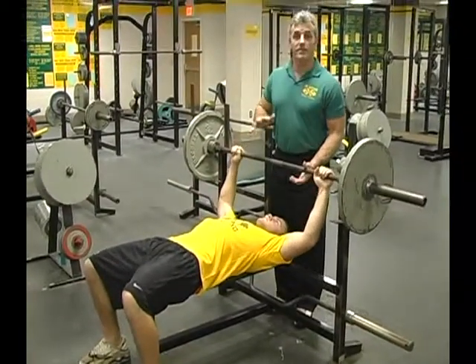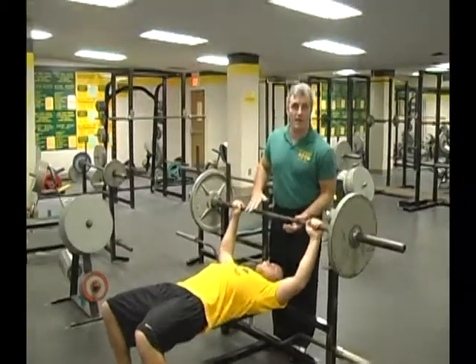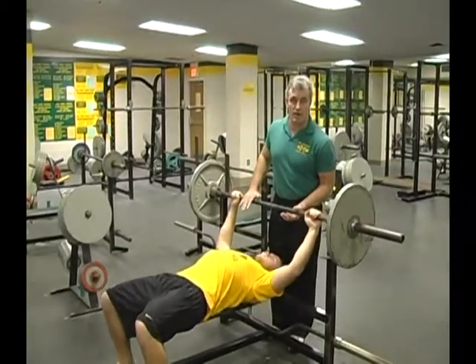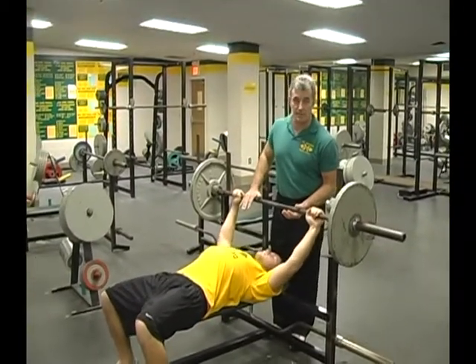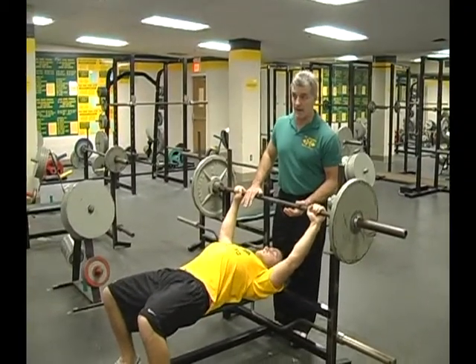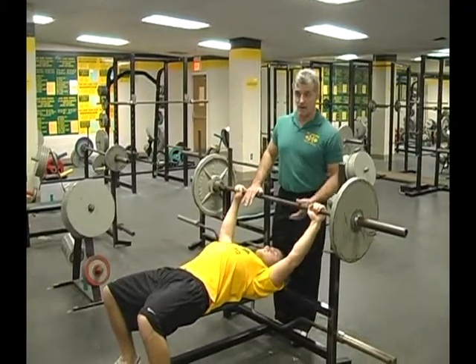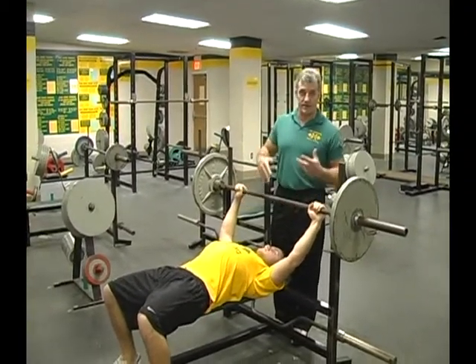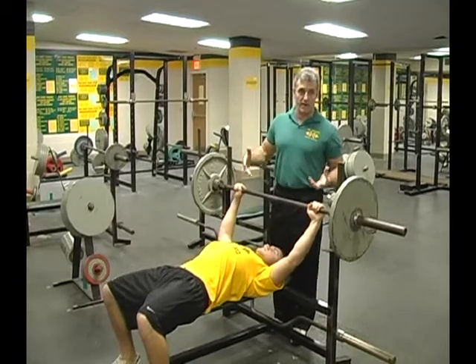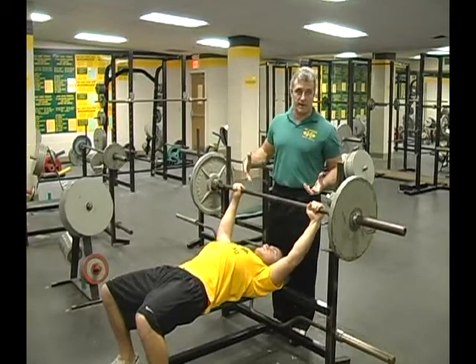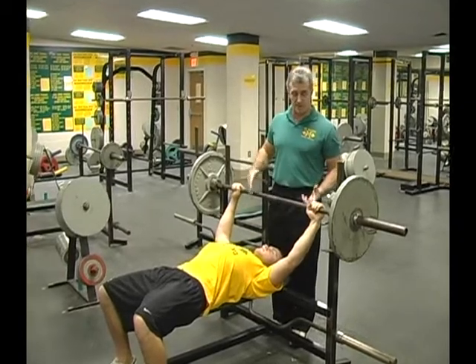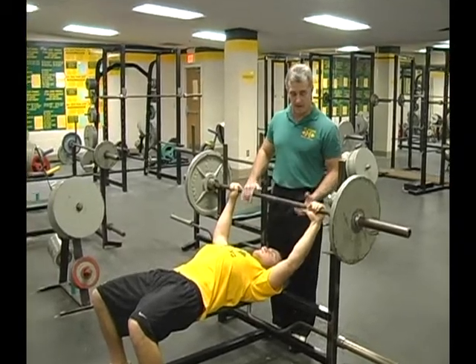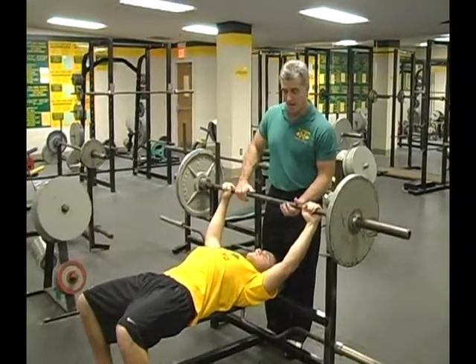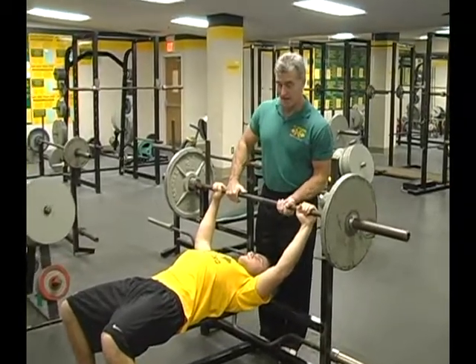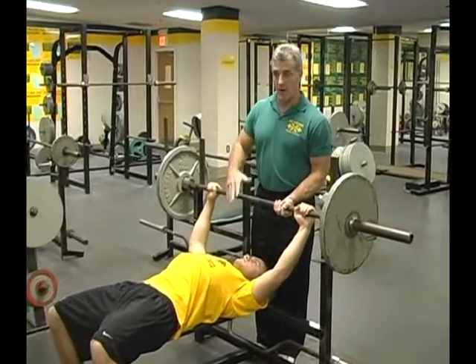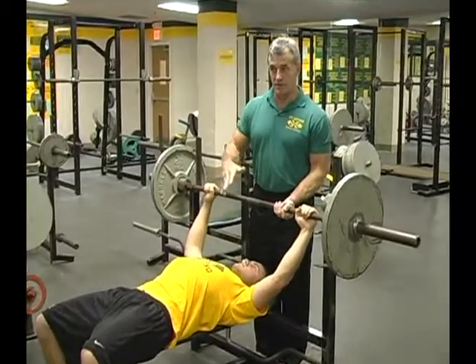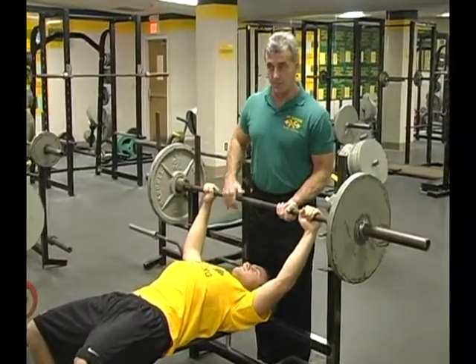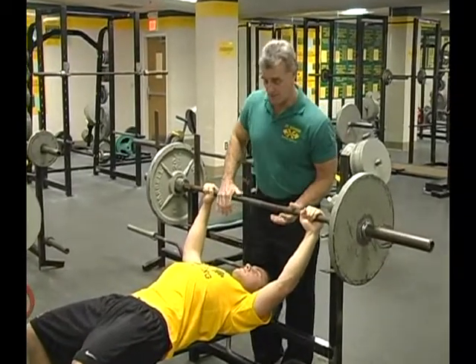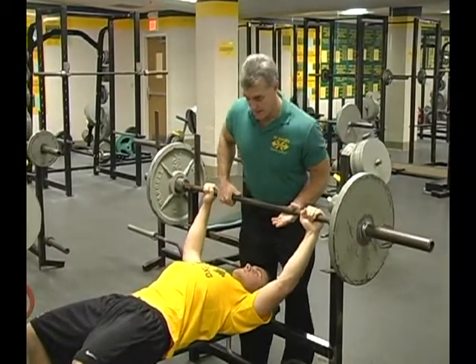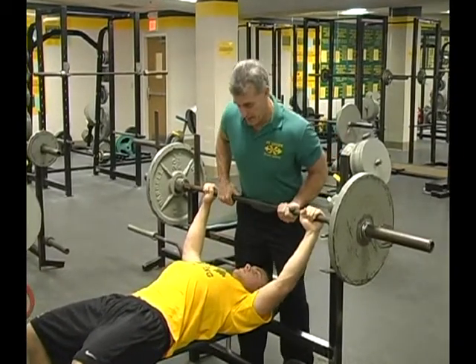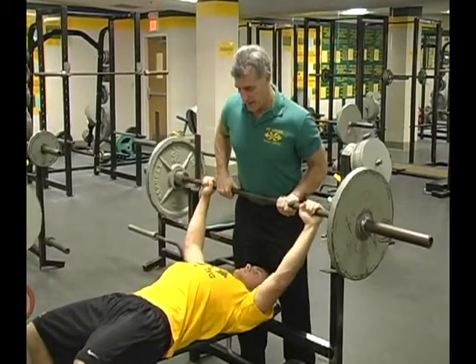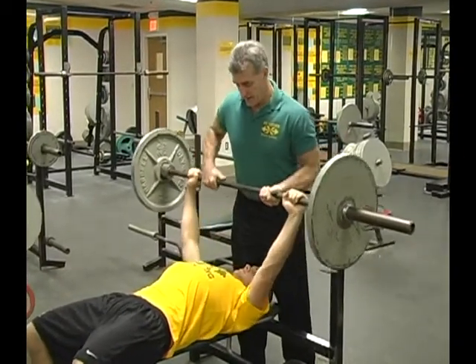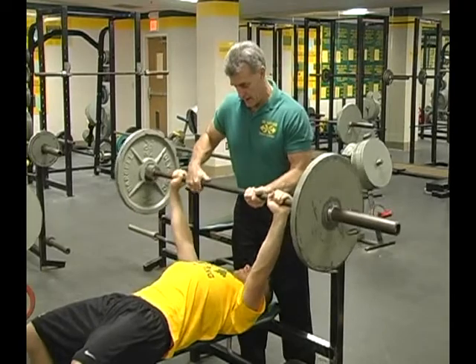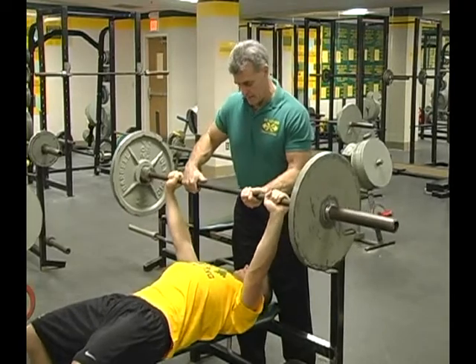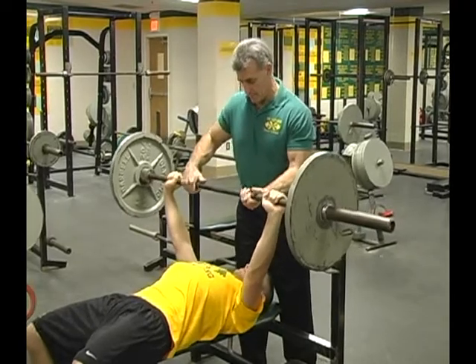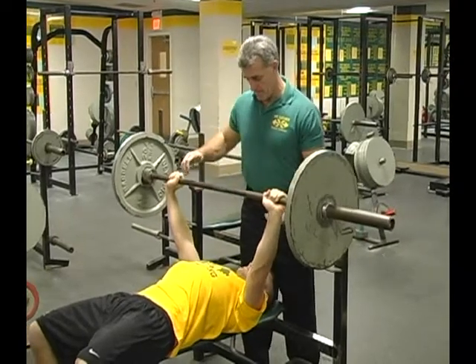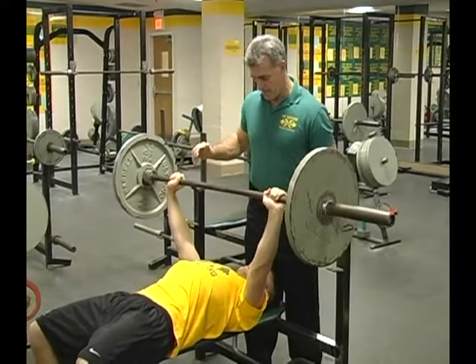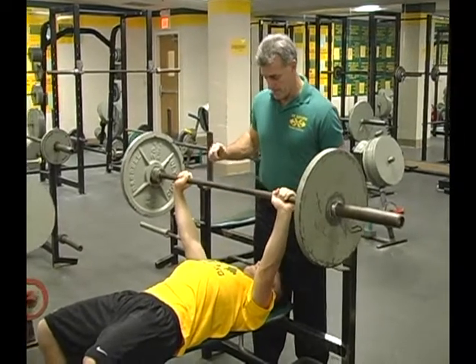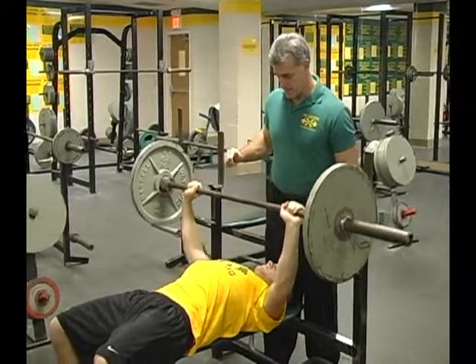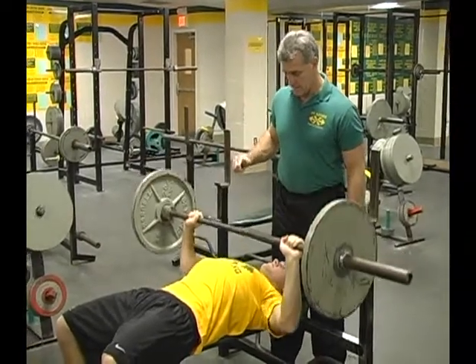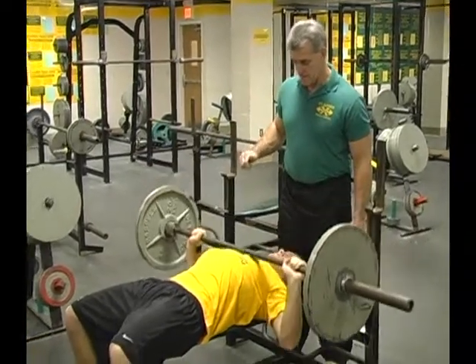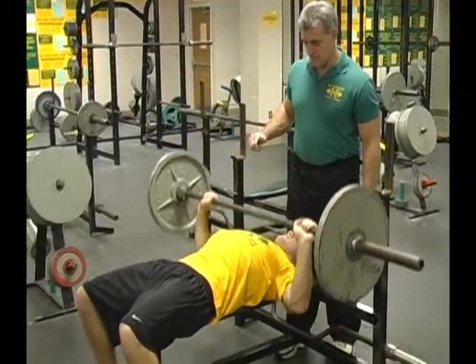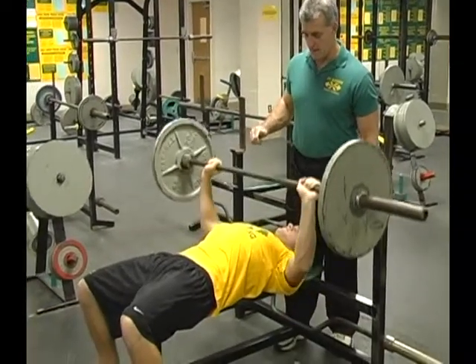The spotter is going to help him take it out because he didn't want to expend energy taking it out and he didn't want to lose his good position. I'm going to hand it out here — good reps.